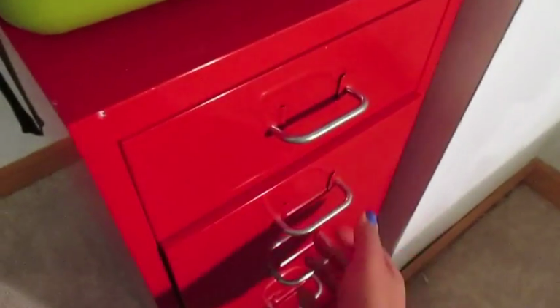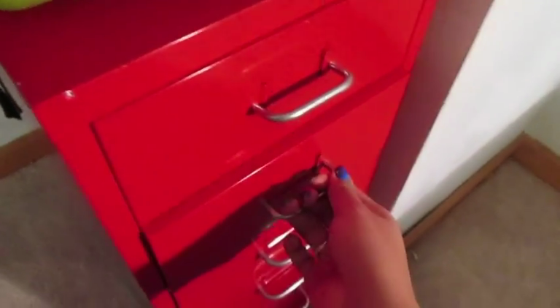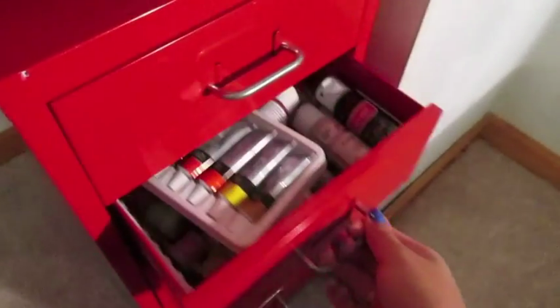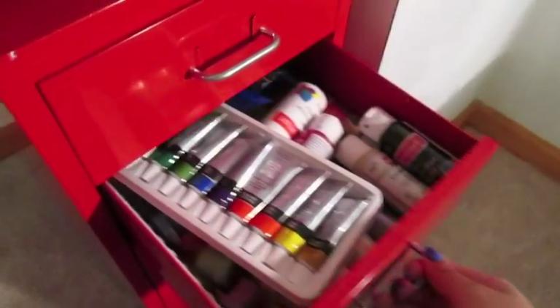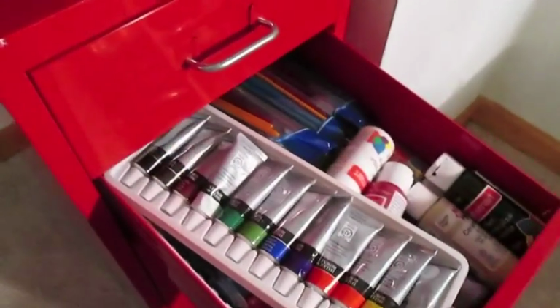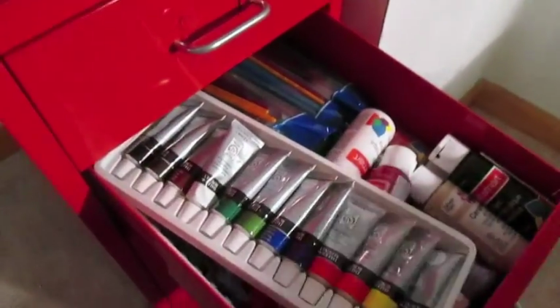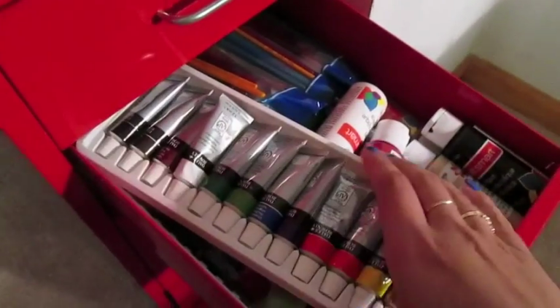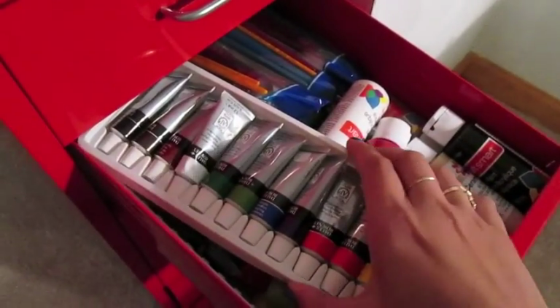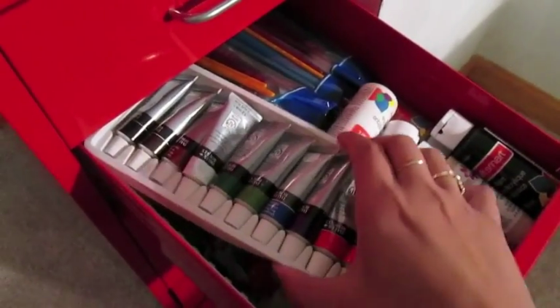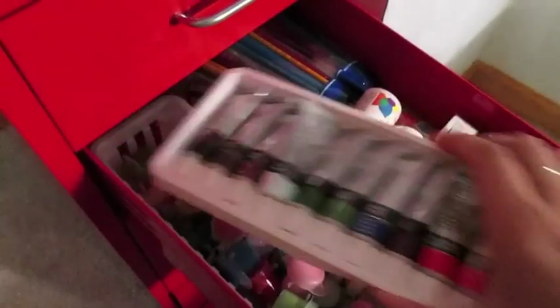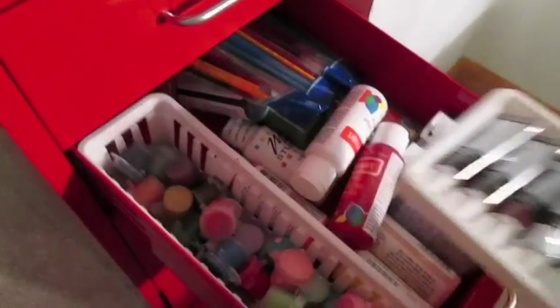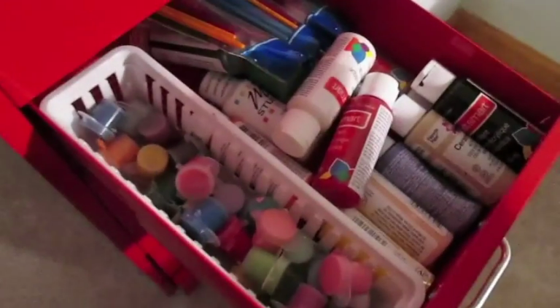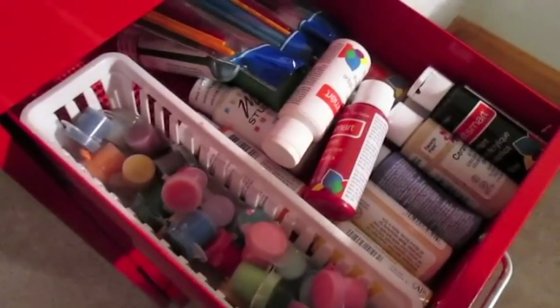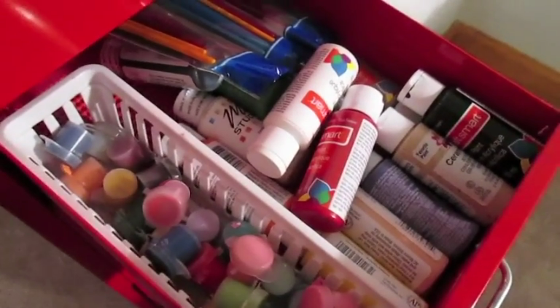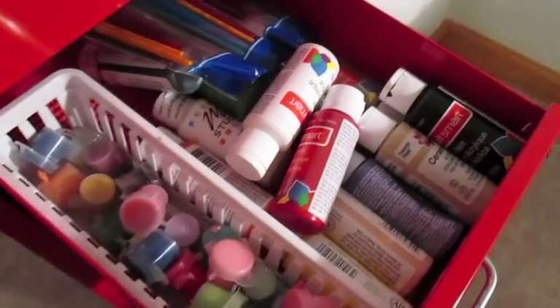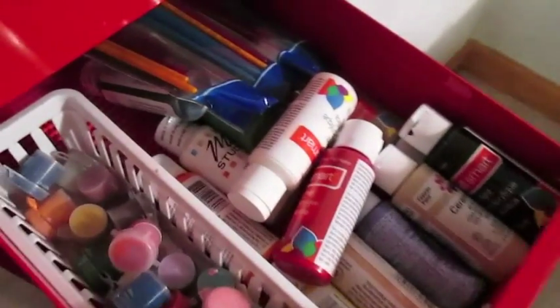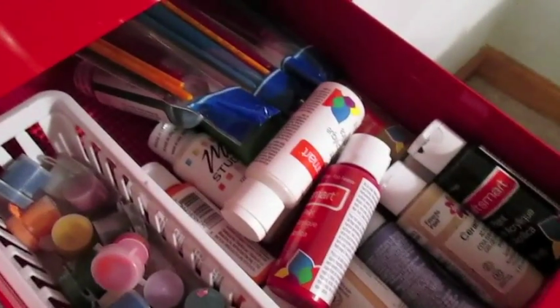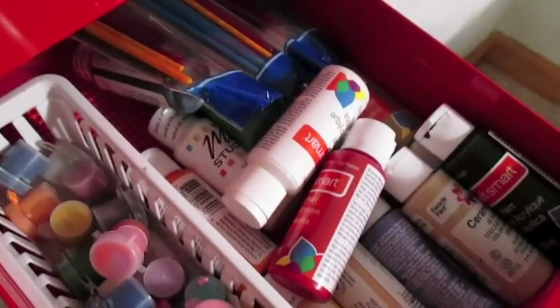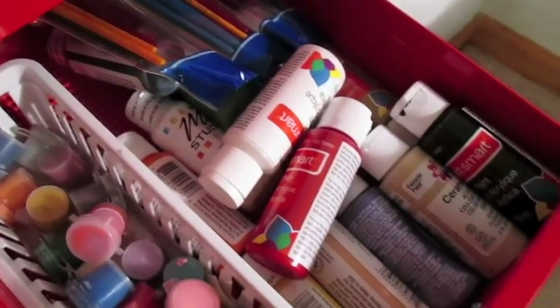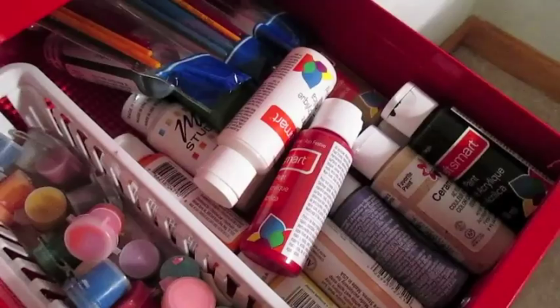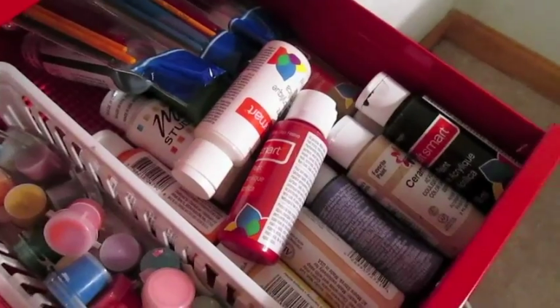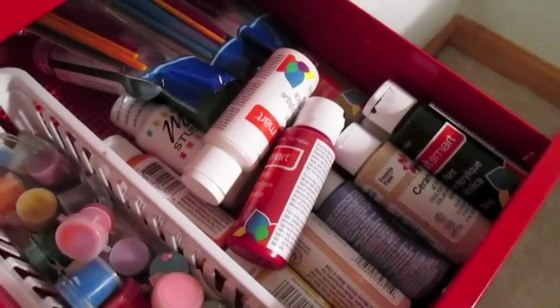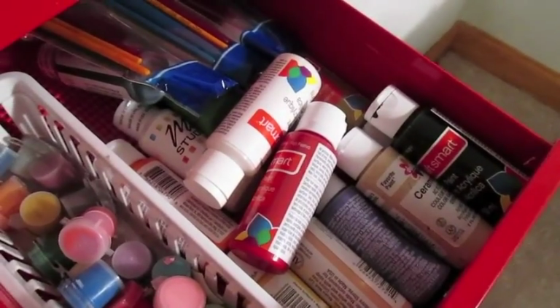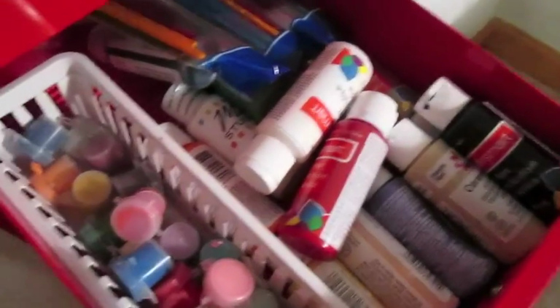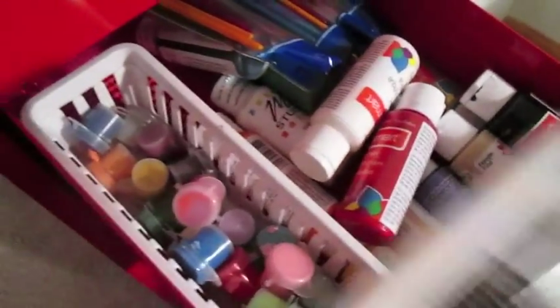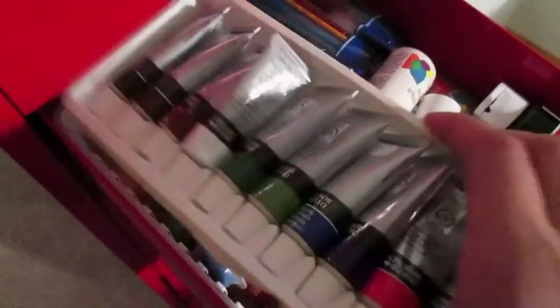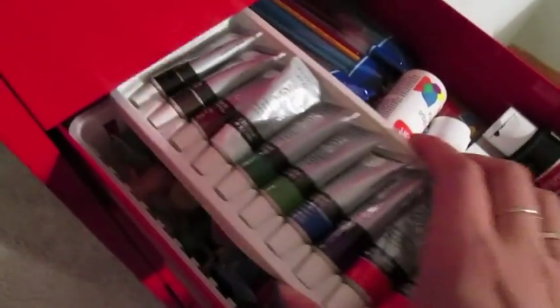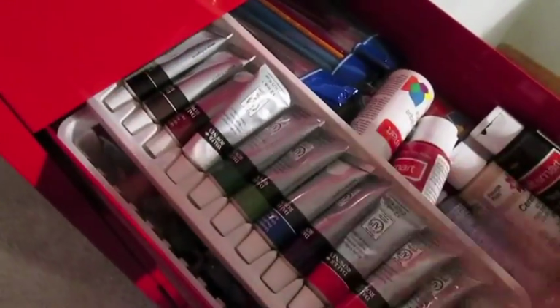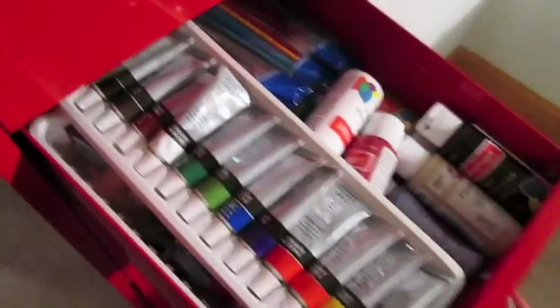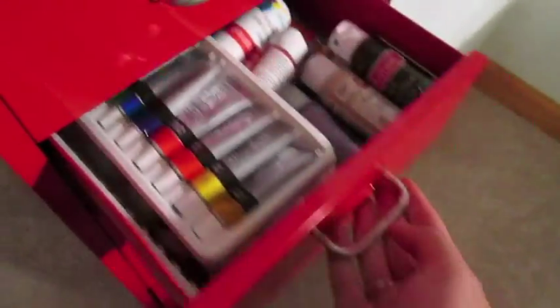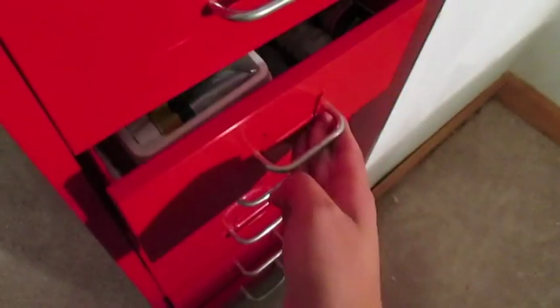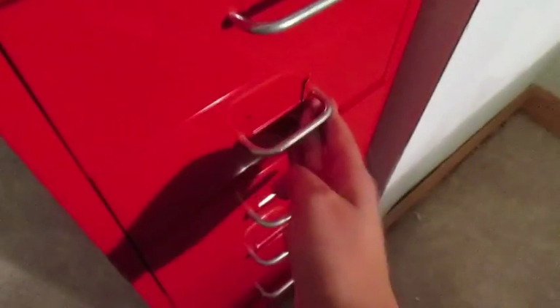The second drawer is completely full of acrylic paints for when I do nail designs that require acrylic paints. I have a set from Walmart that I just pulled out, some little ones that I cut up from those long strips, and other bottled acrylic paints.